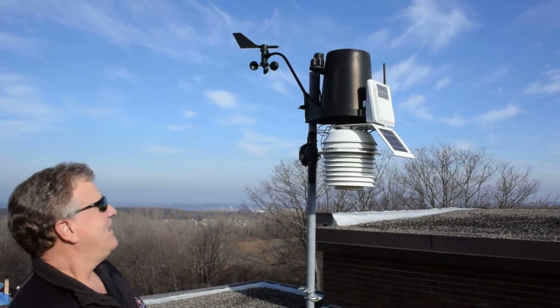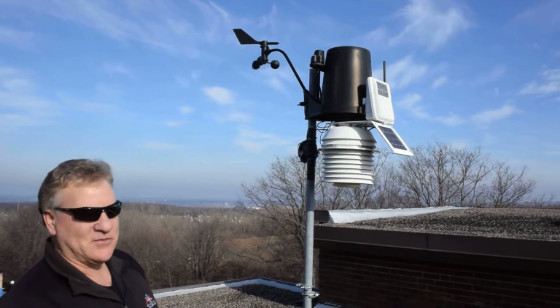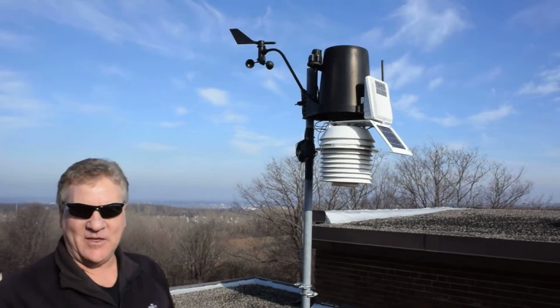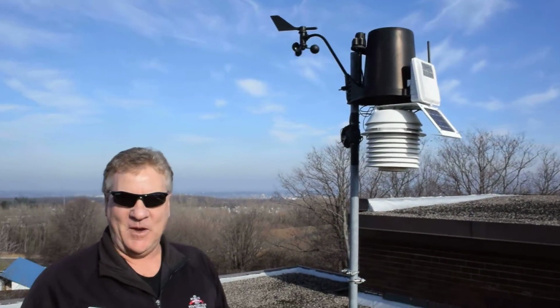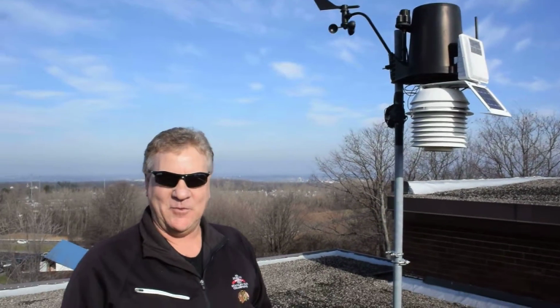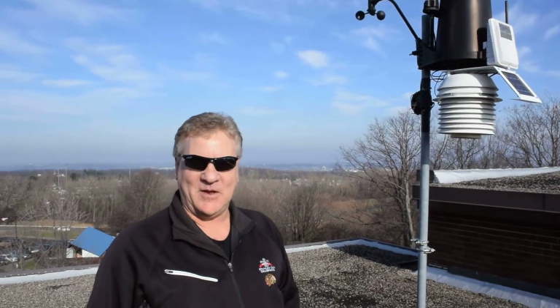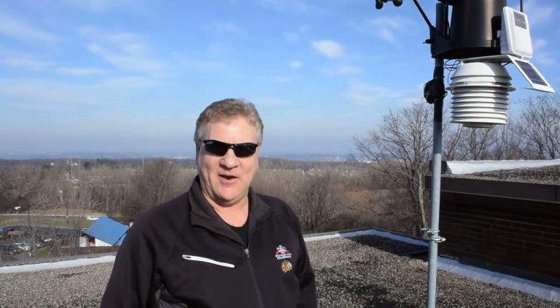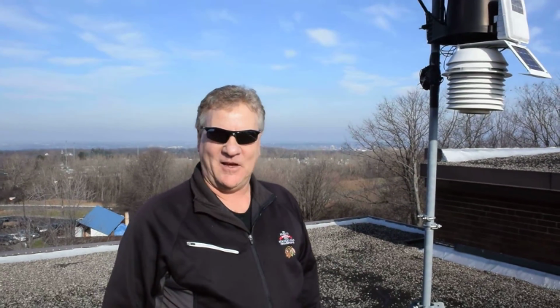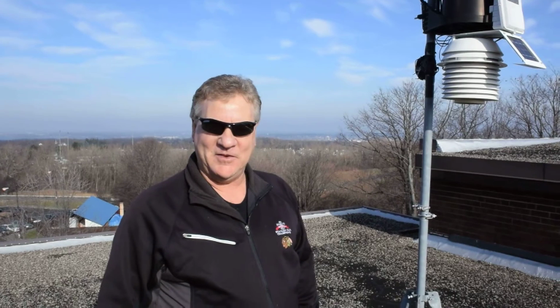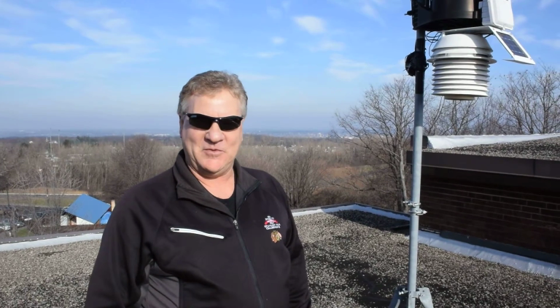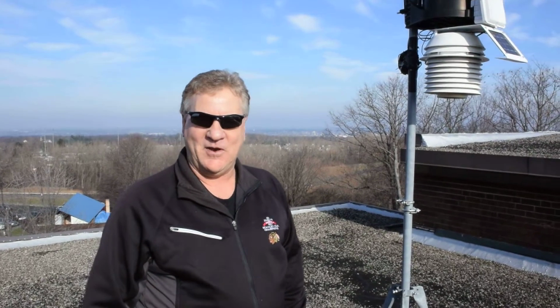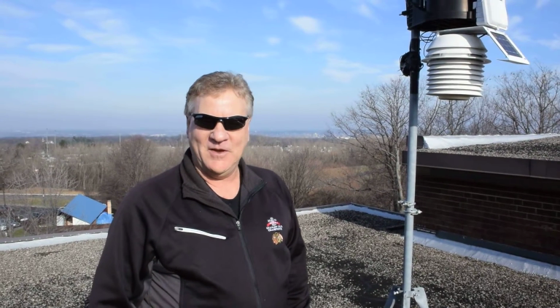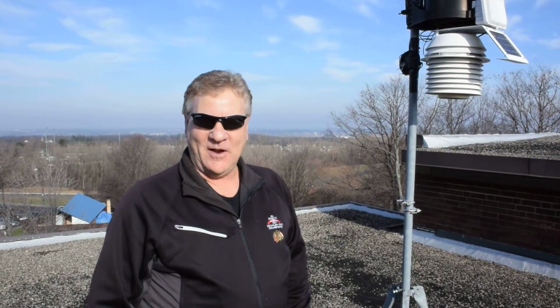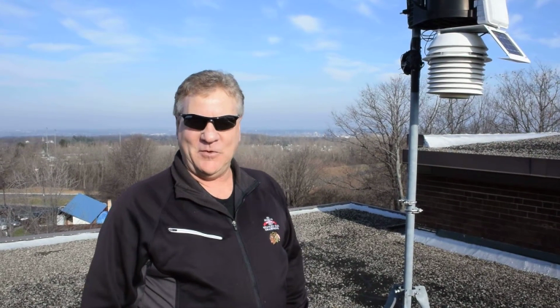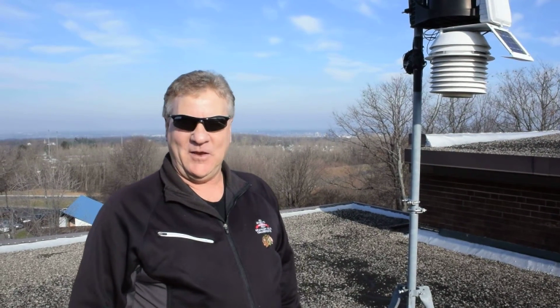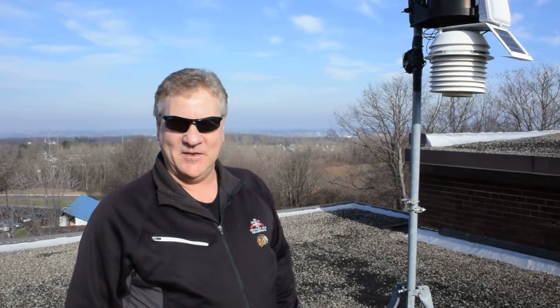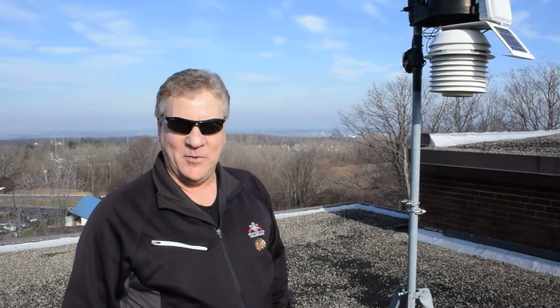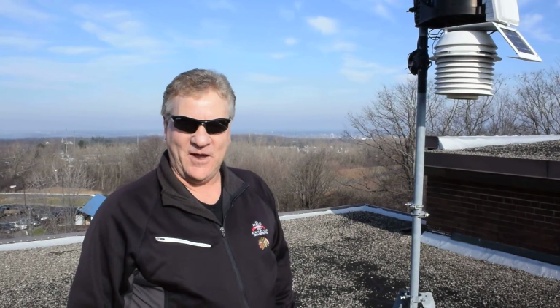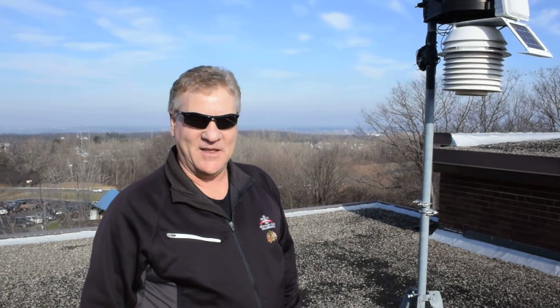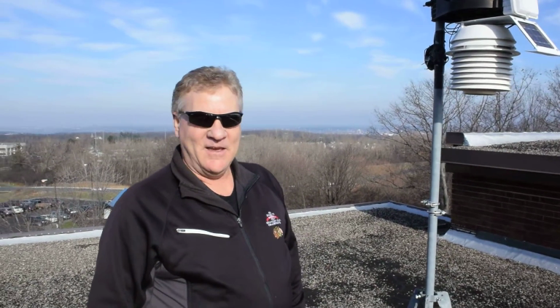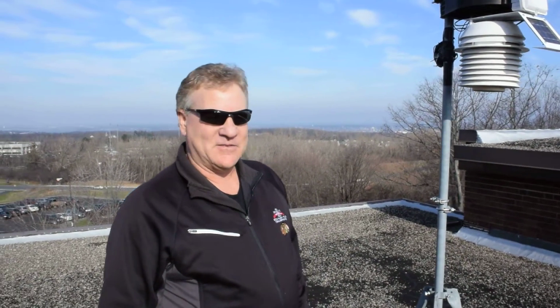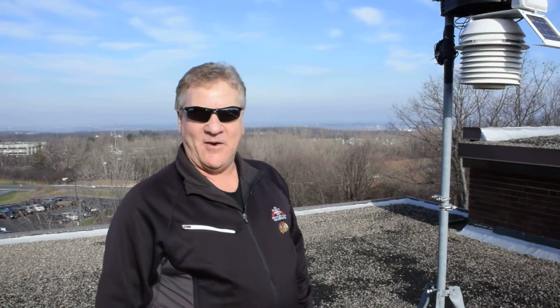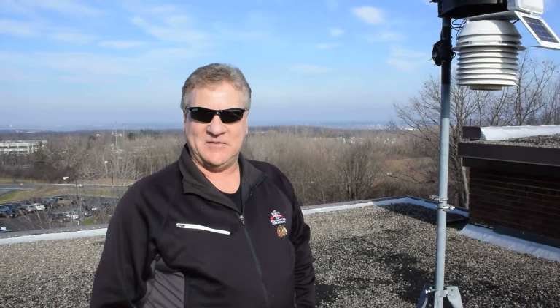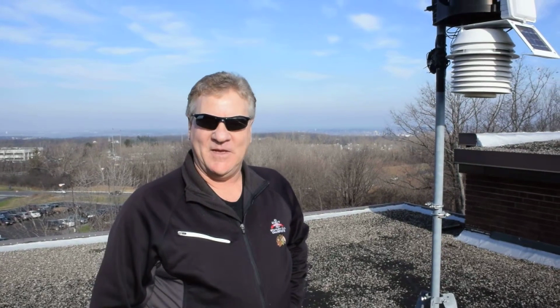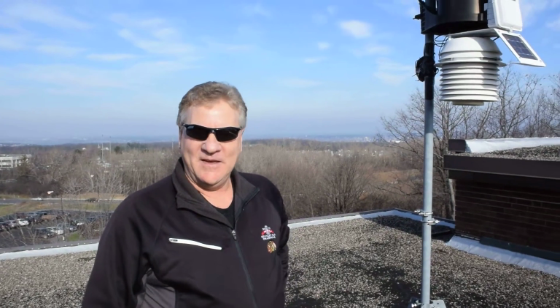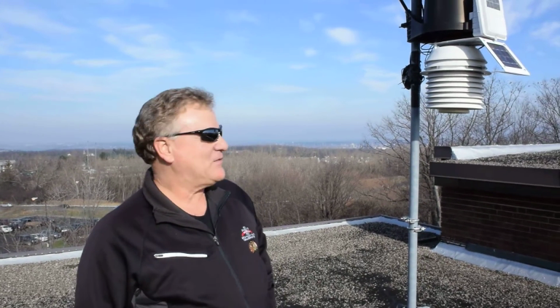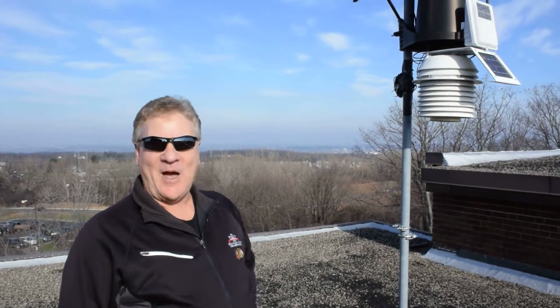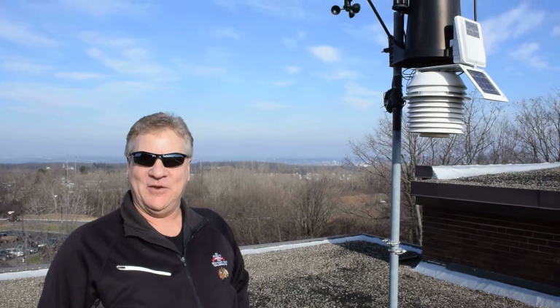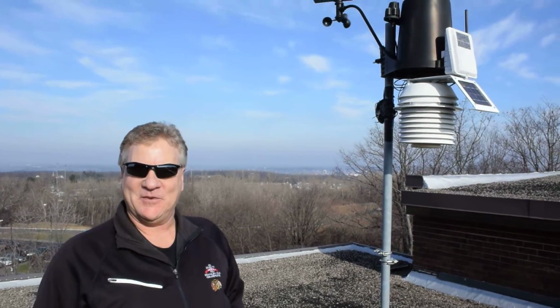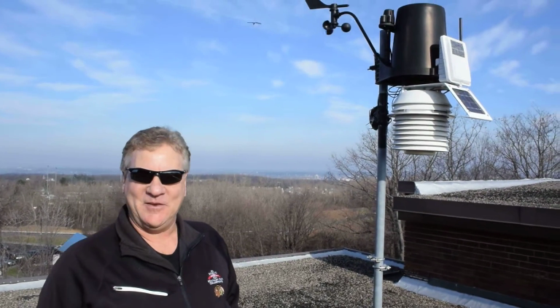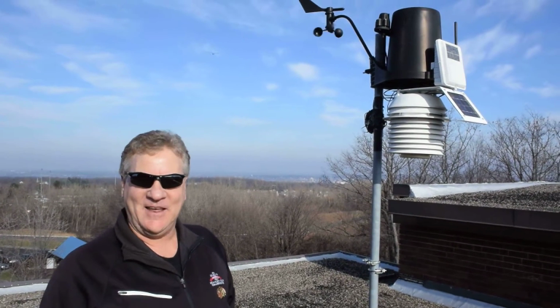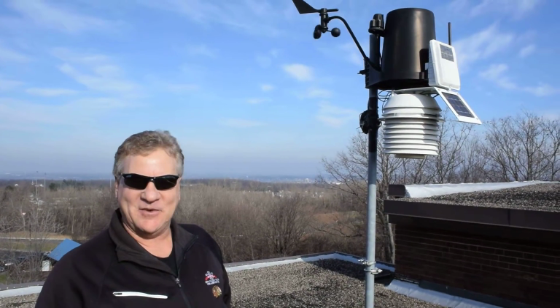It gives us all the information that we typically hear on the television — temperature, pressure, relative humidity, winds, wind direction. And it's a wireless system. It's solar powered too, so it's not using any electricity.